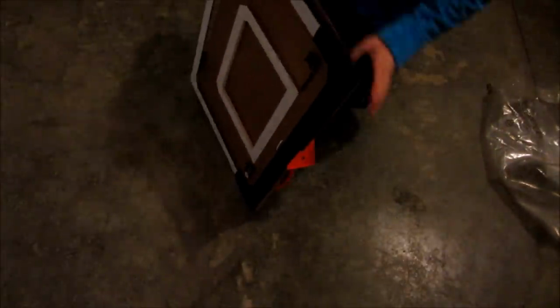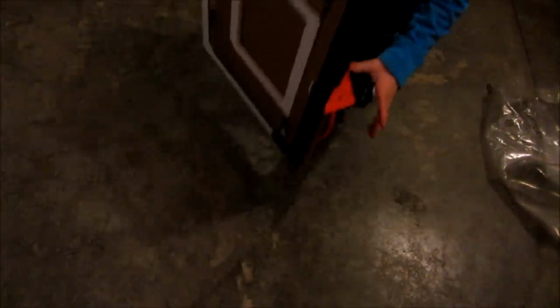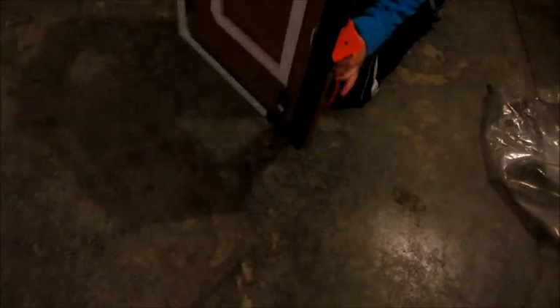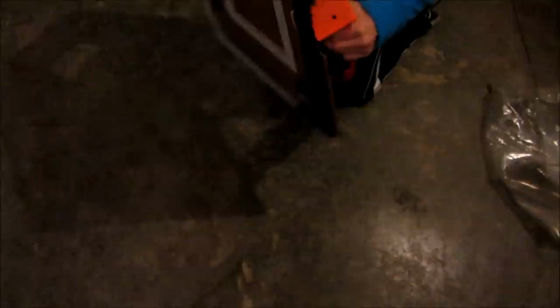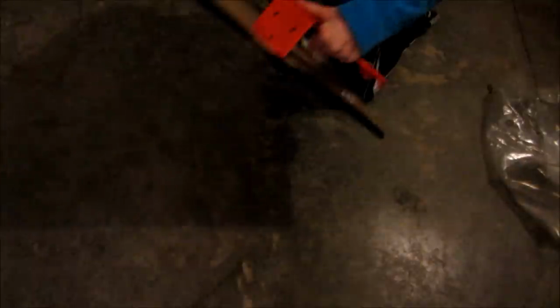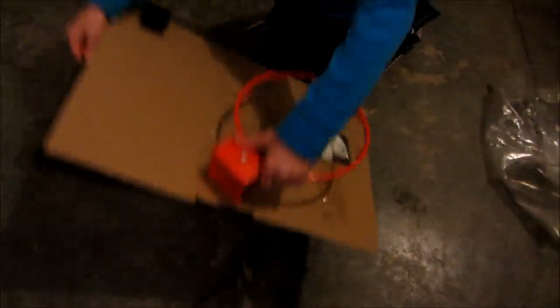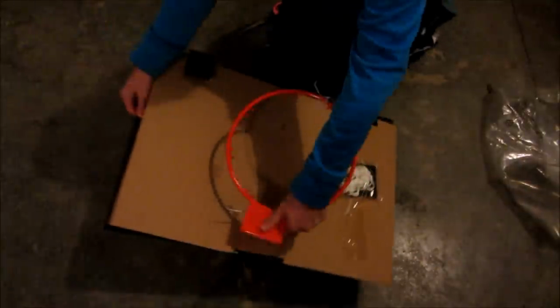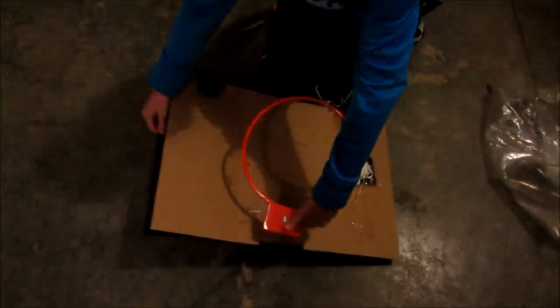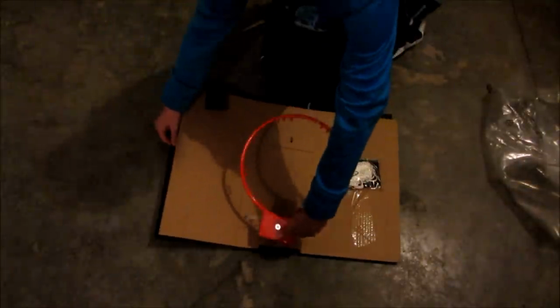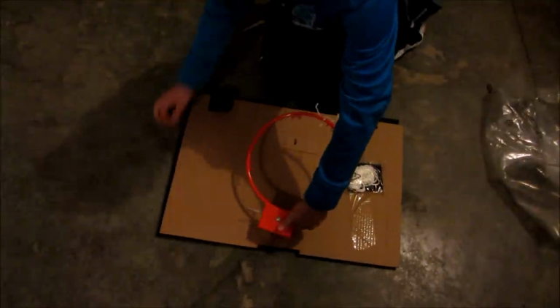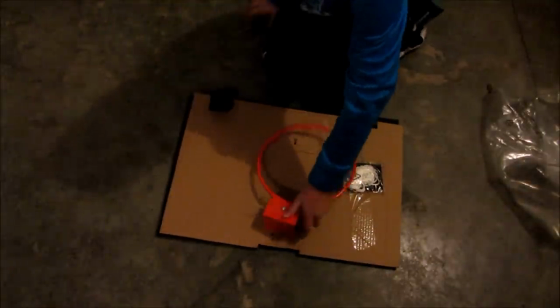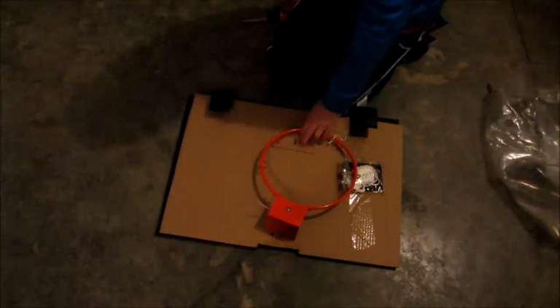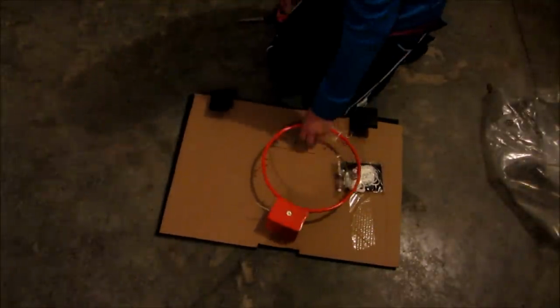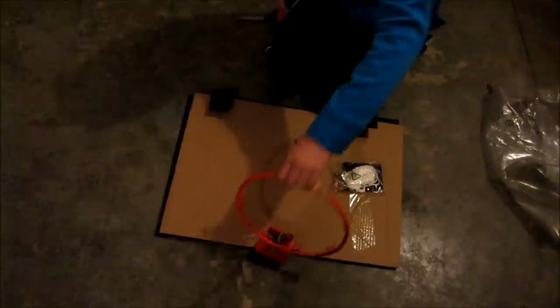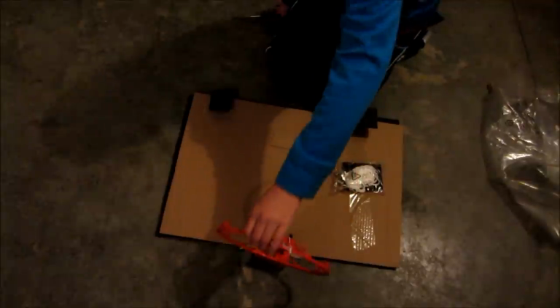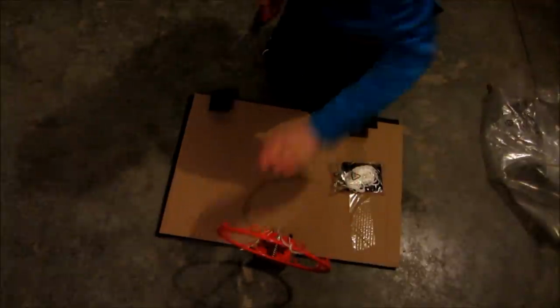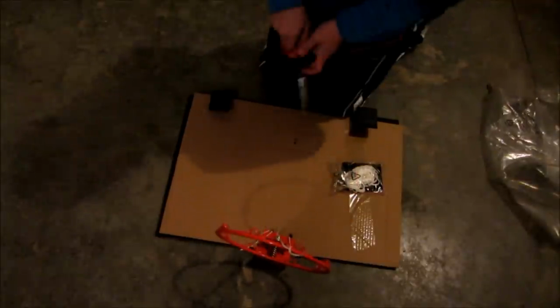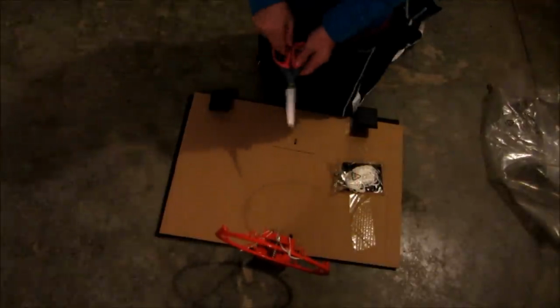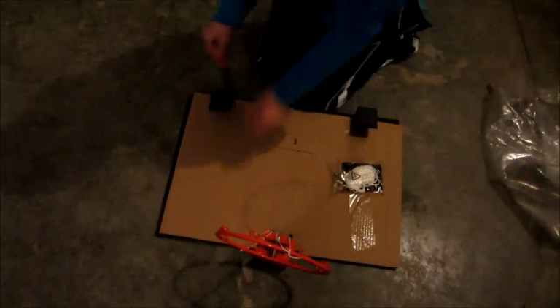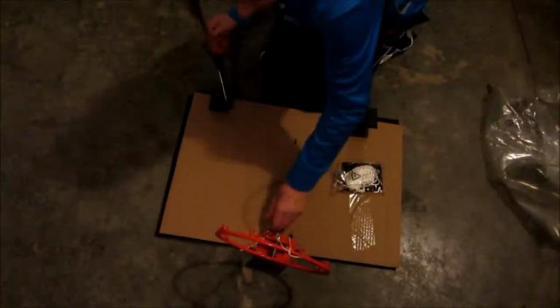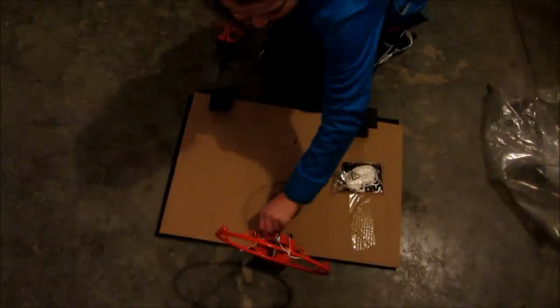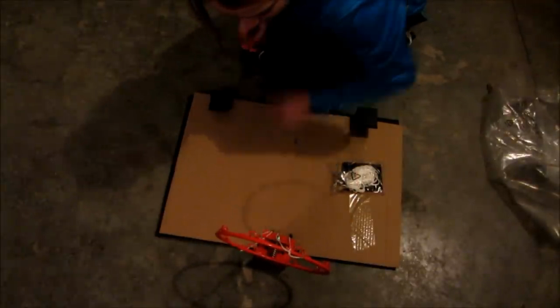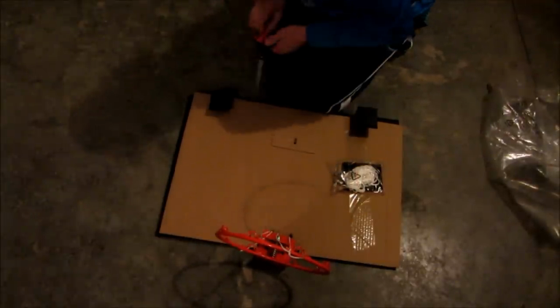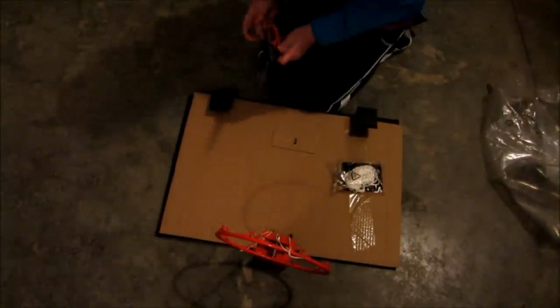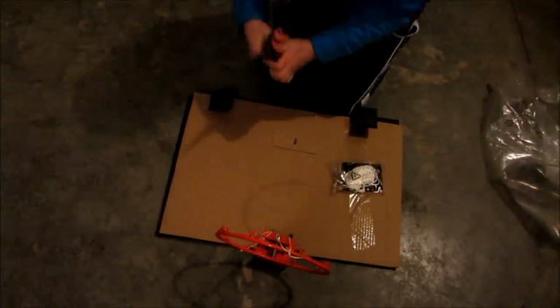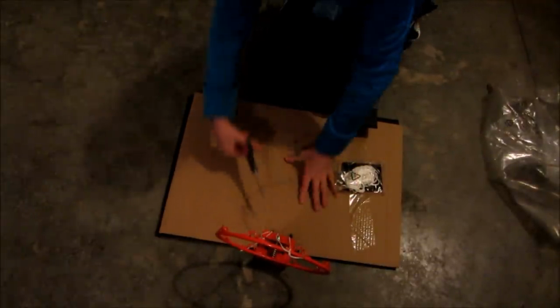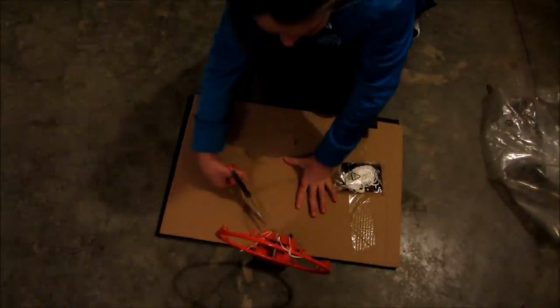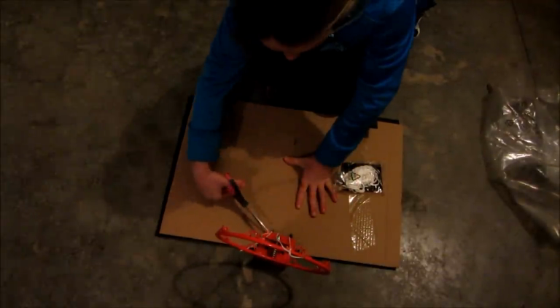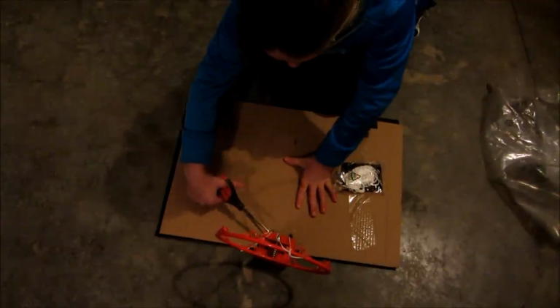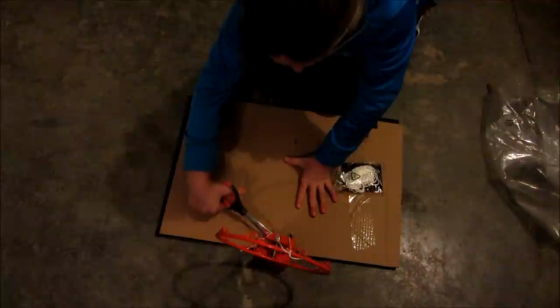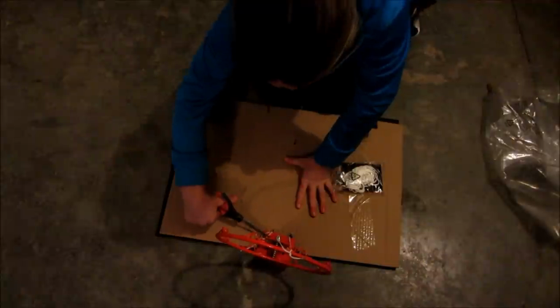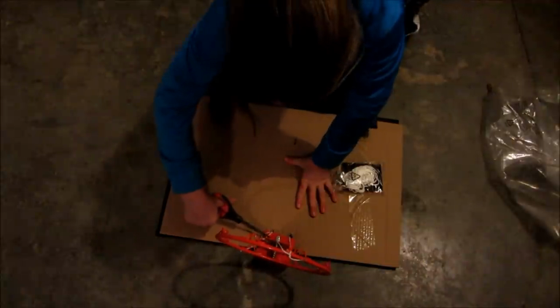First we're going to look at the rim, which is actually a real rim — not lying or anything — but I'll snip this. It's got to be a little bit easier.